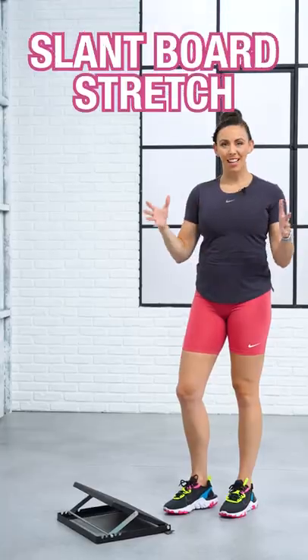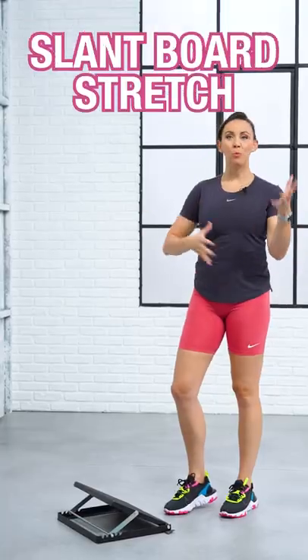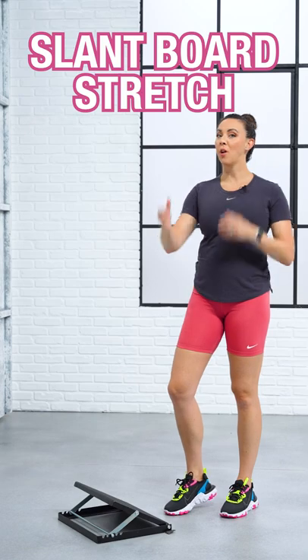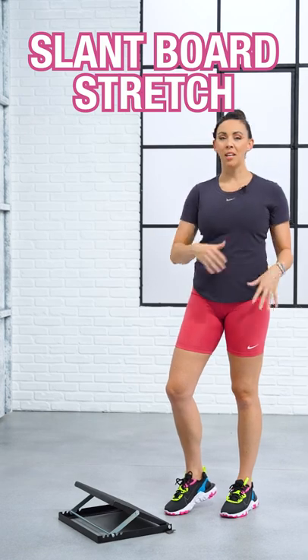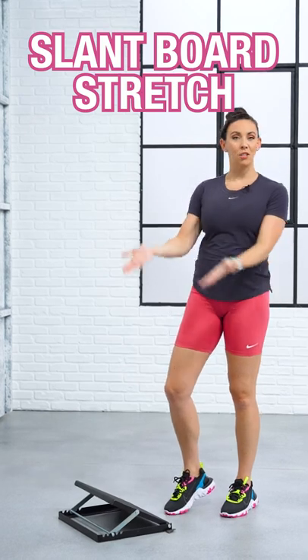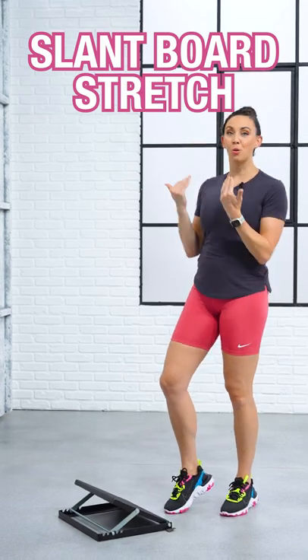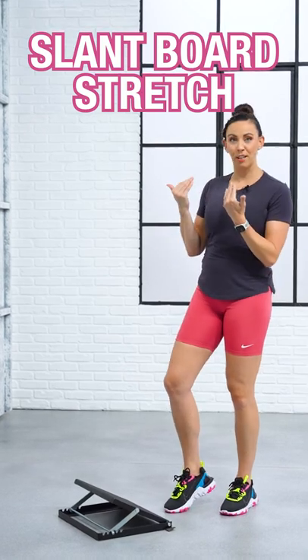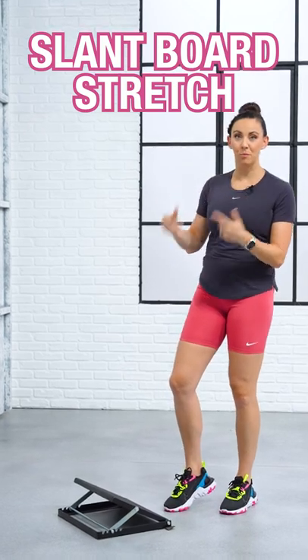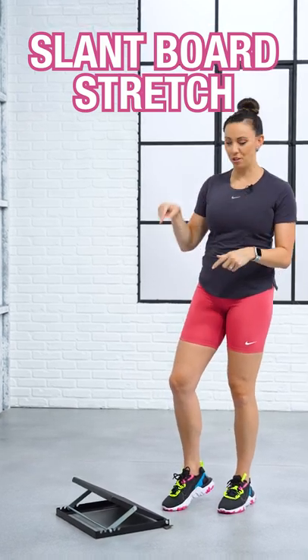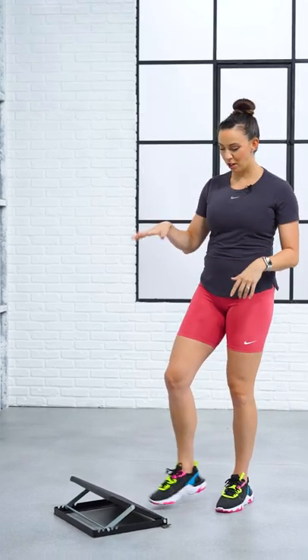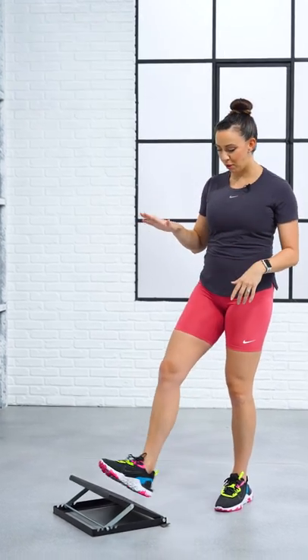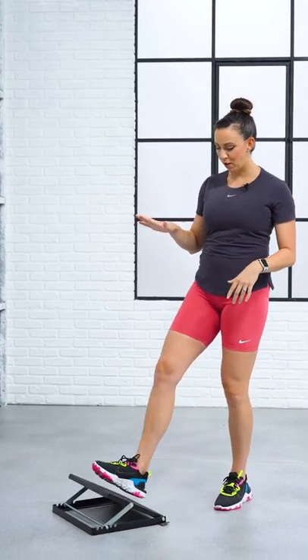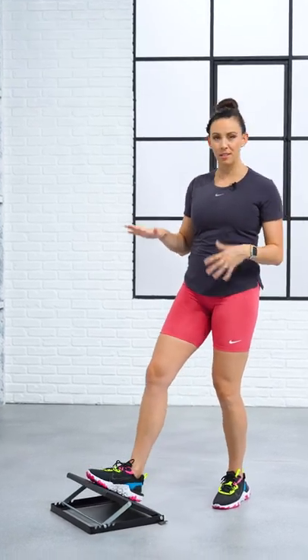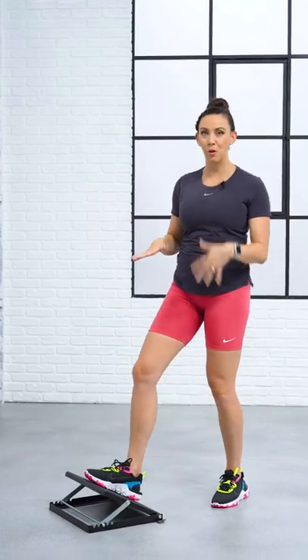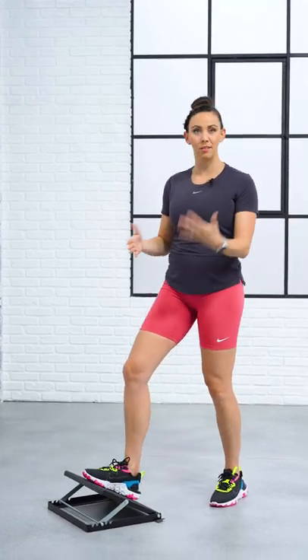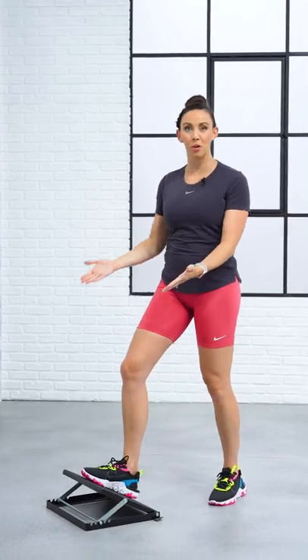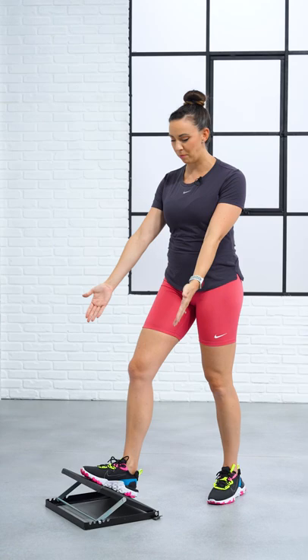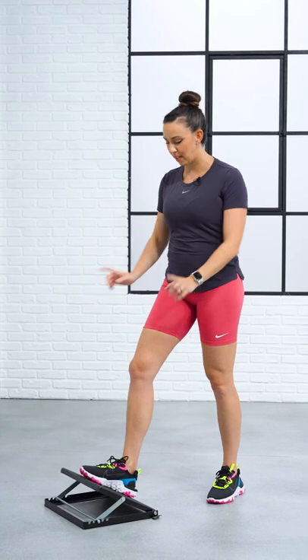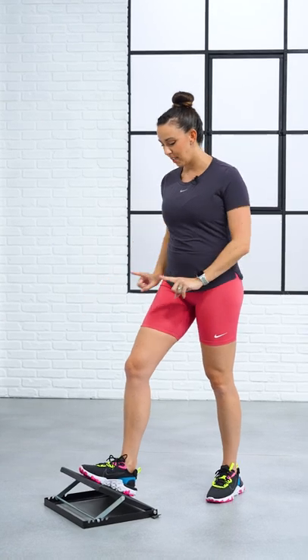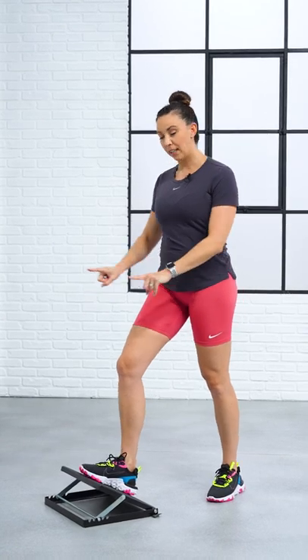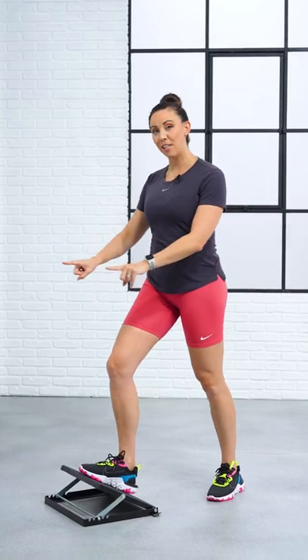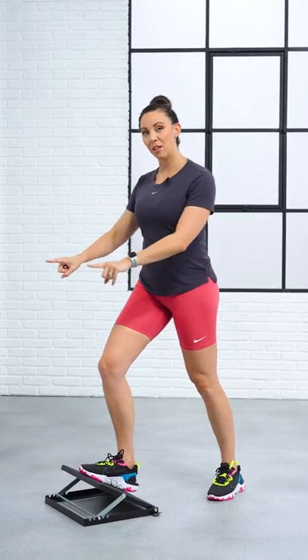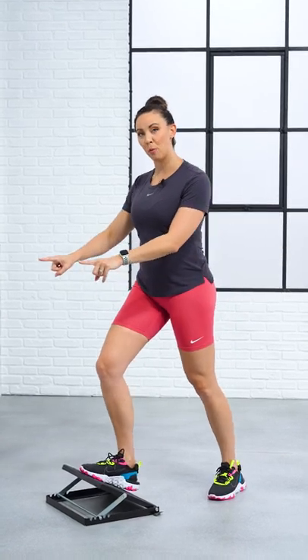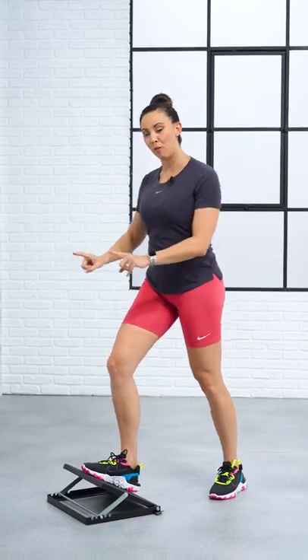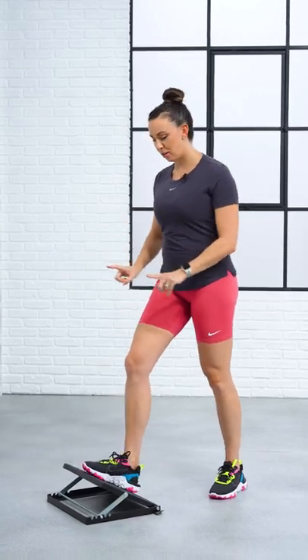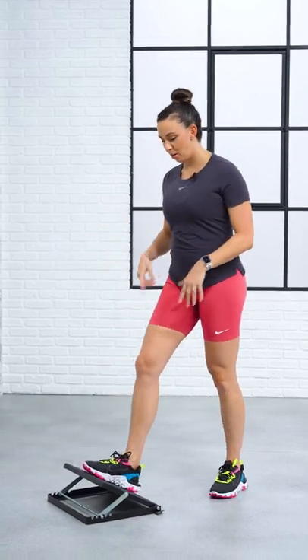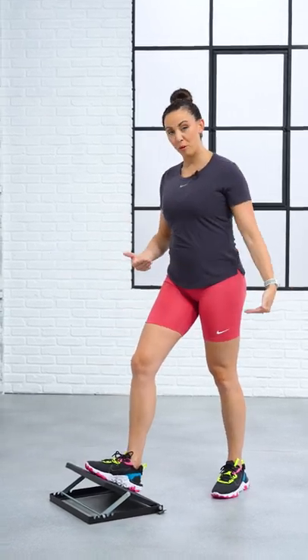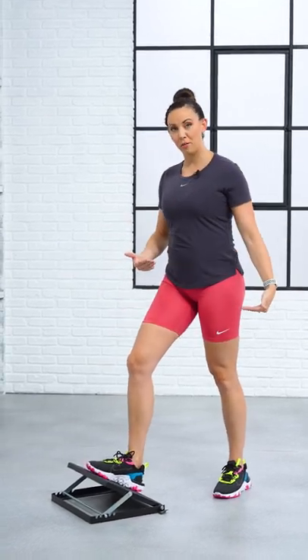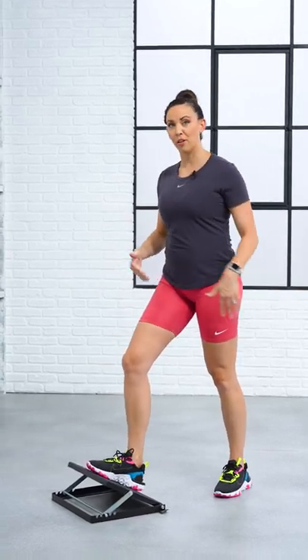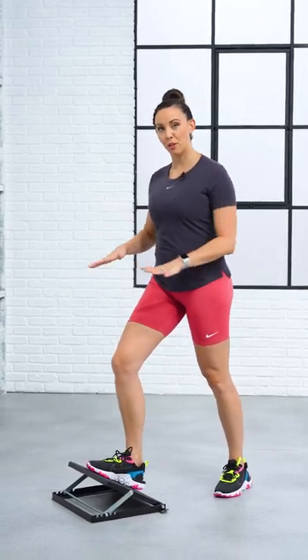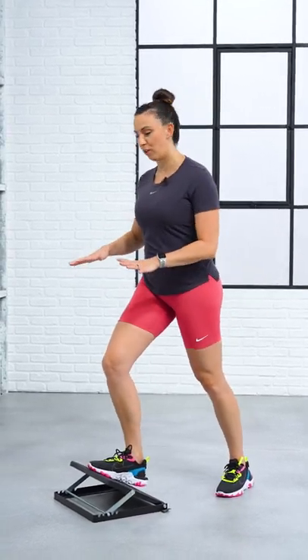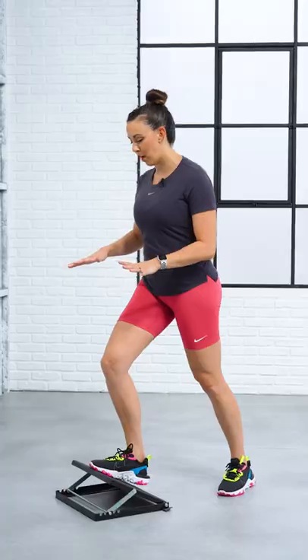The second one we're still aiming to get into the dorsiflexion position. You're going to put your foot on a stair, a slant board, or something similar, and lean your knee forward over your toe with your back foot on the ground controlling your weight.